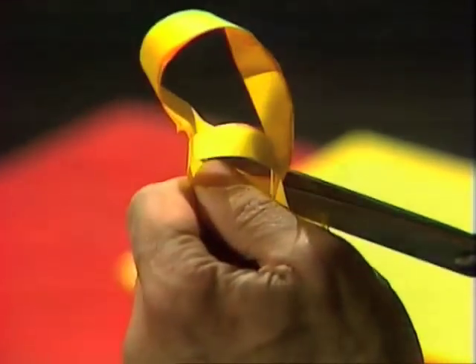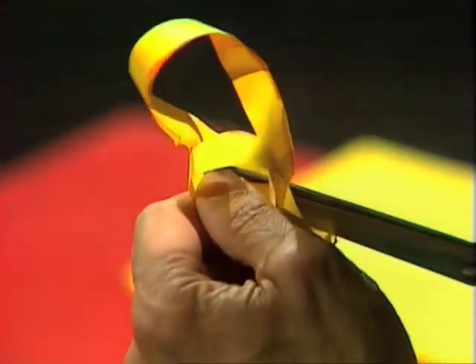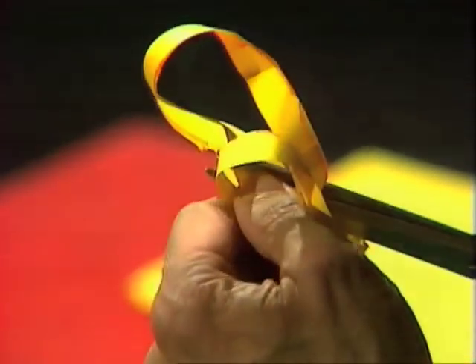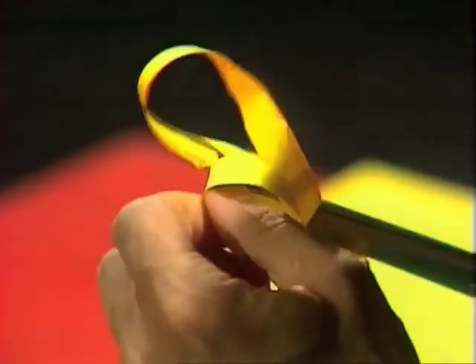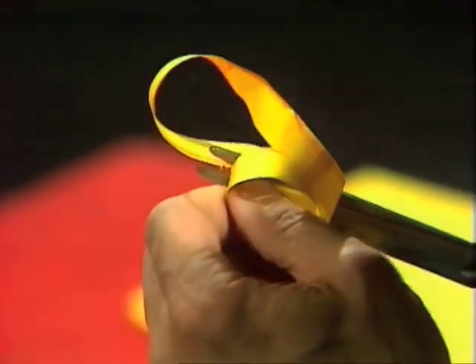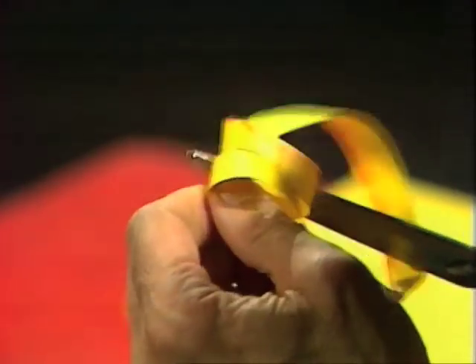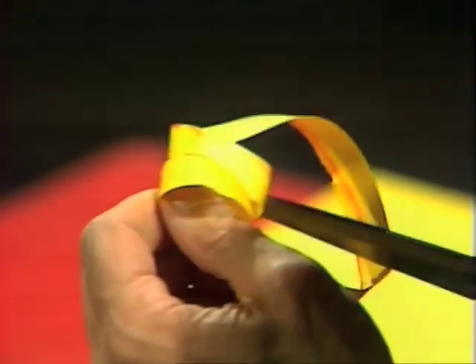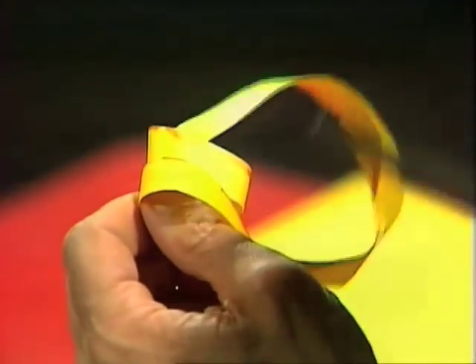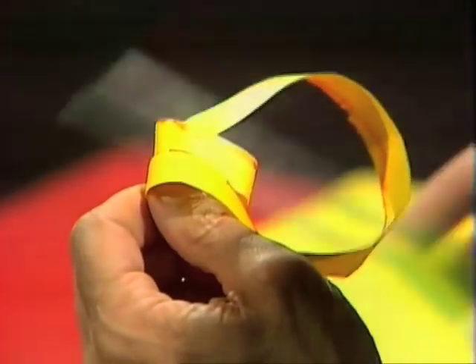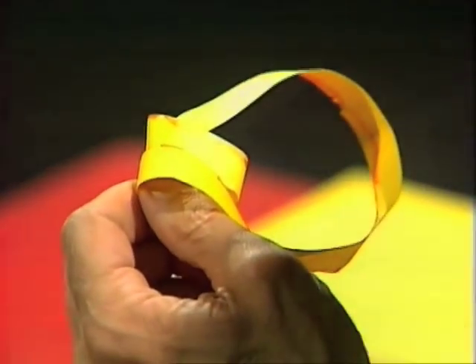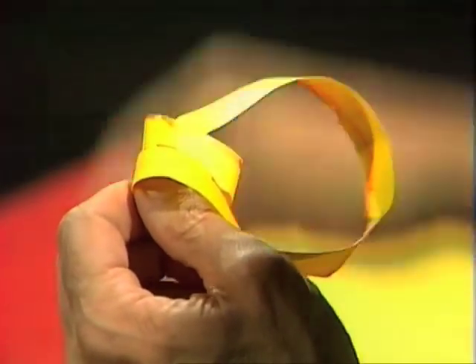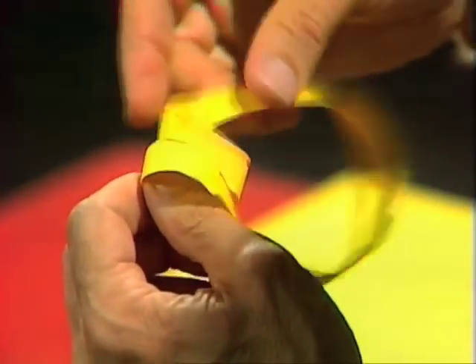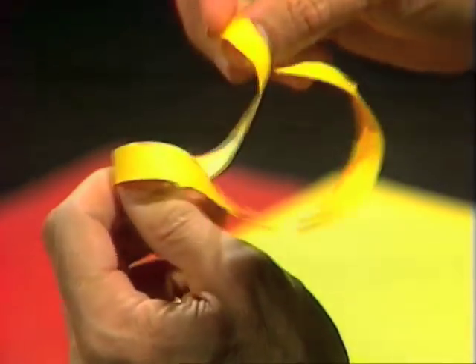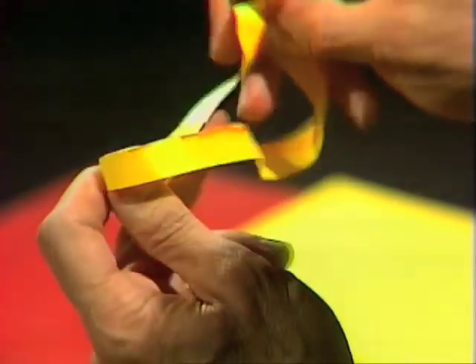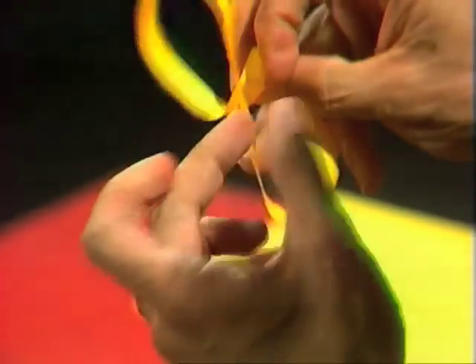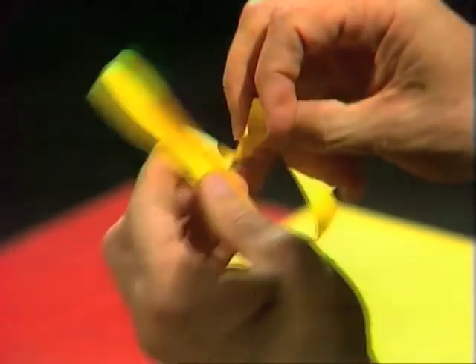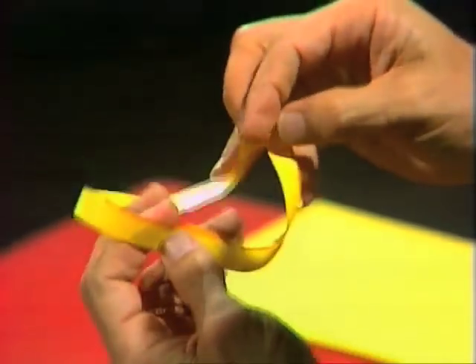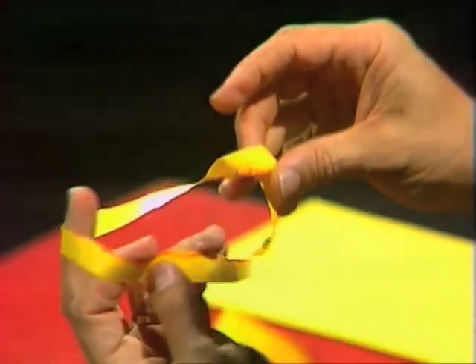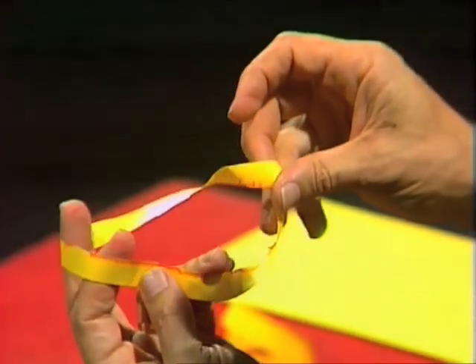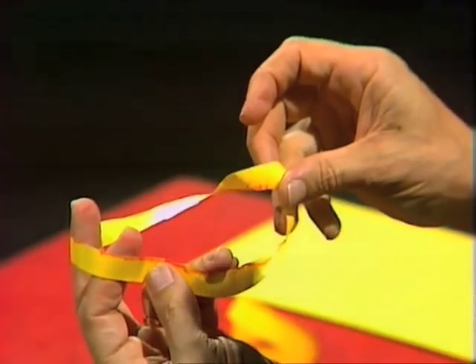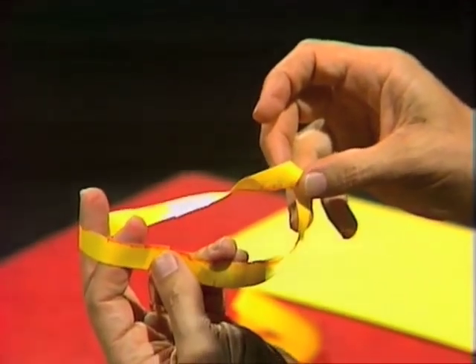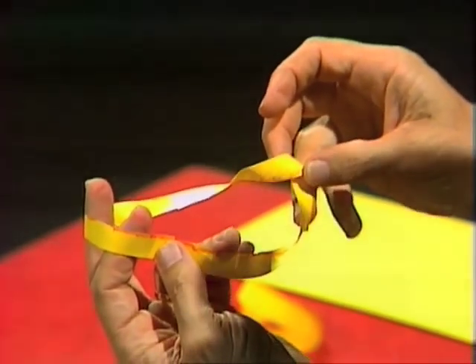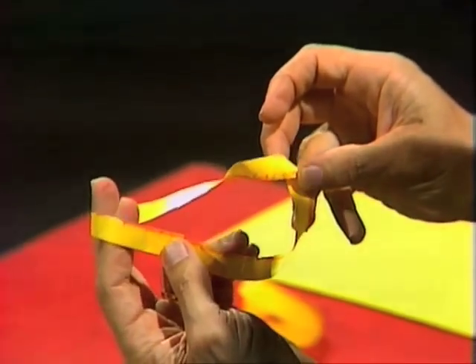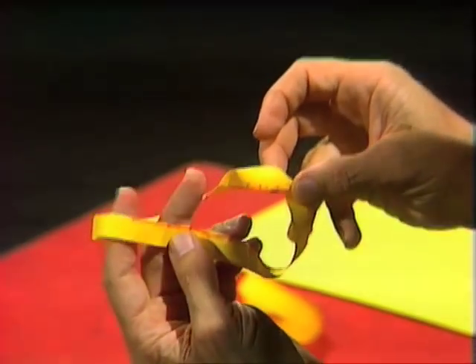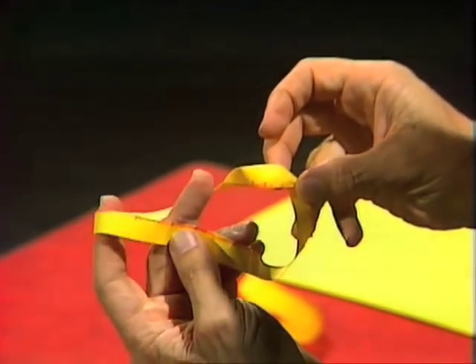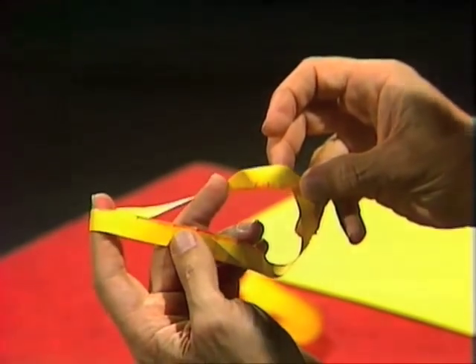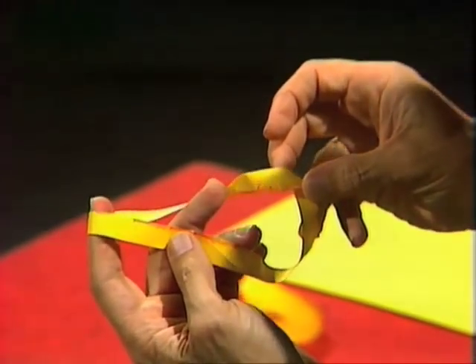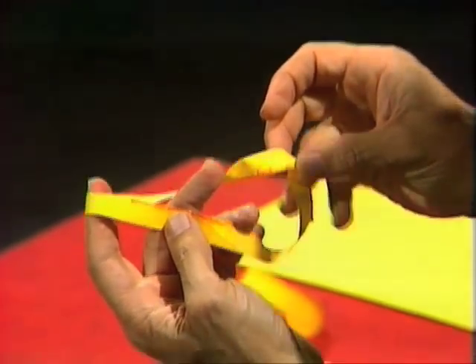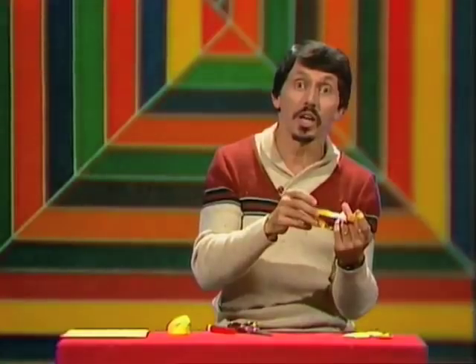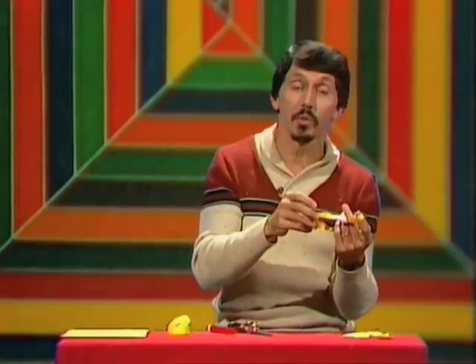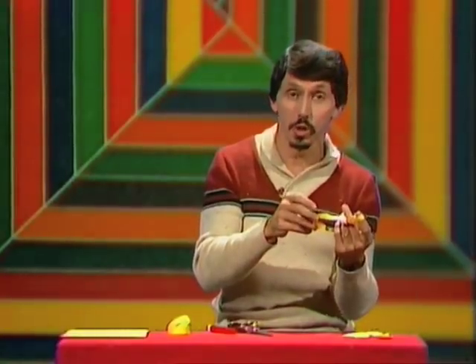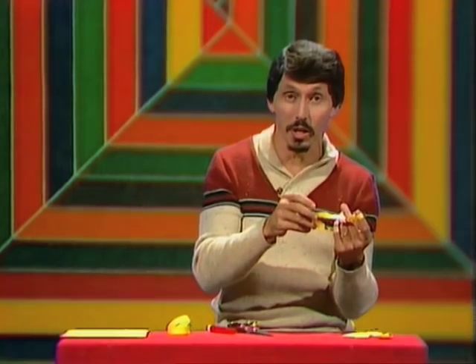Or will they? We've cut all the way around and we have not two rings, but one — one ring, larger than the original one, with a double twist in it.